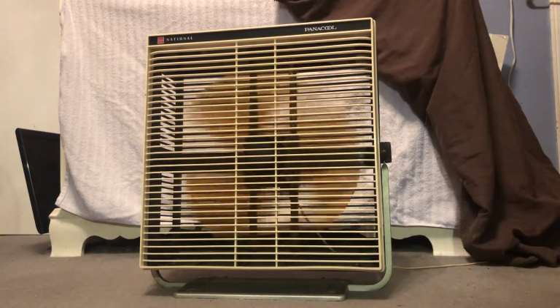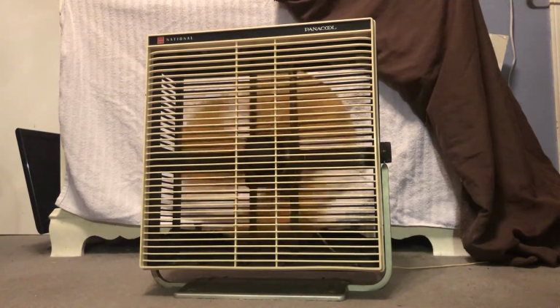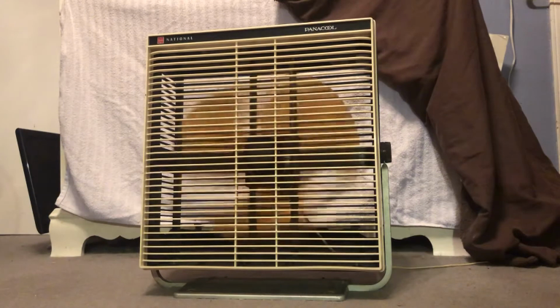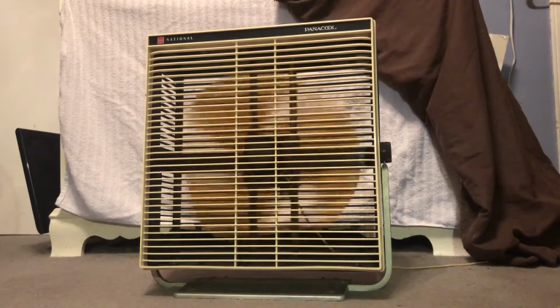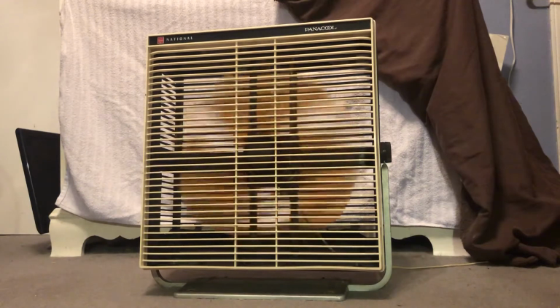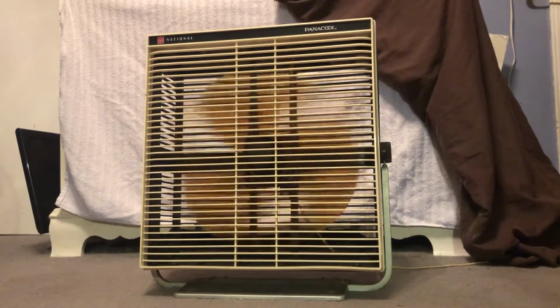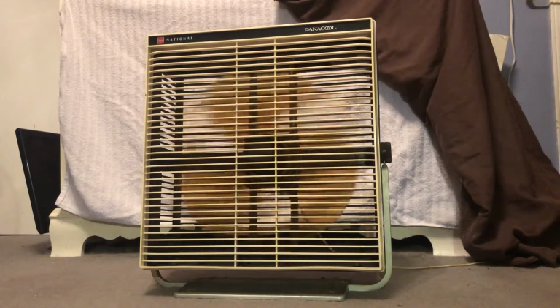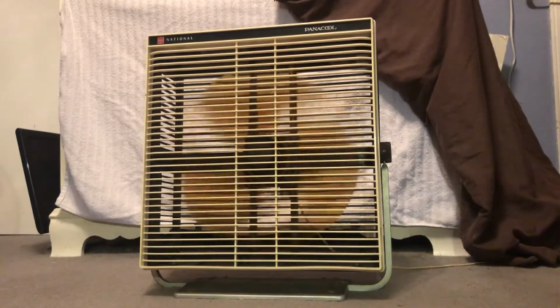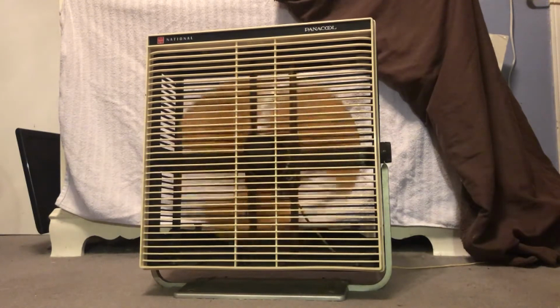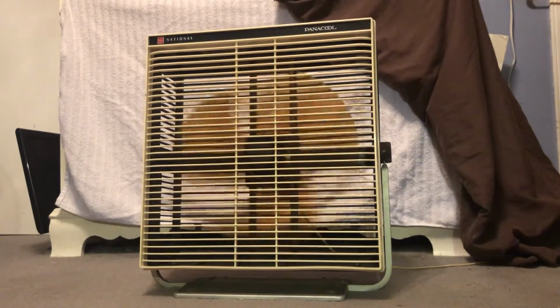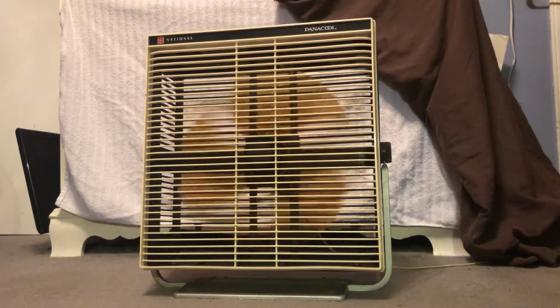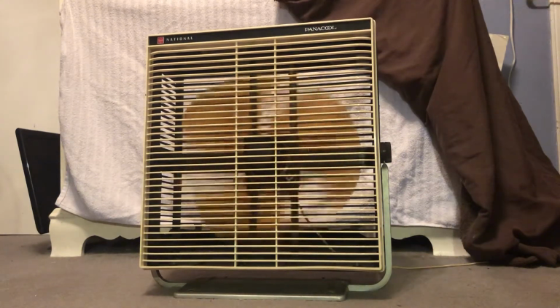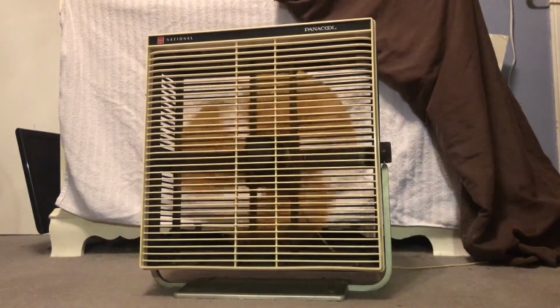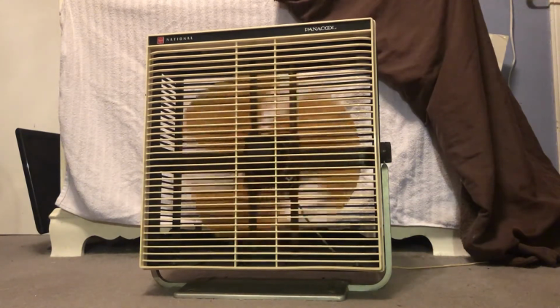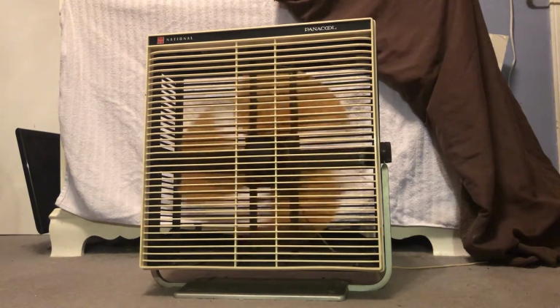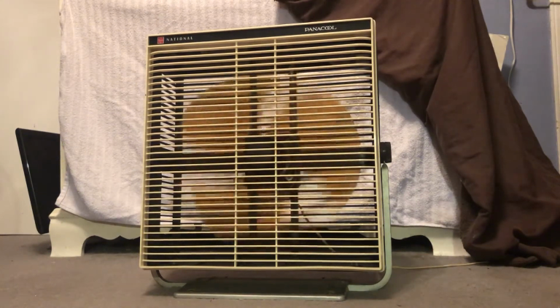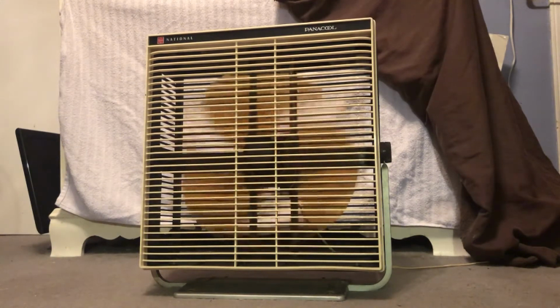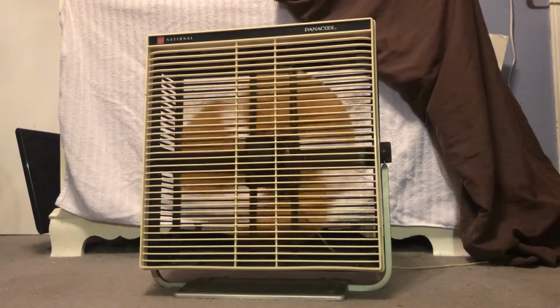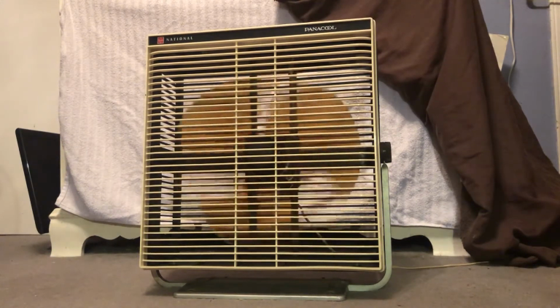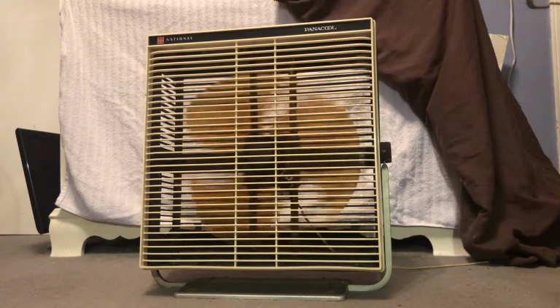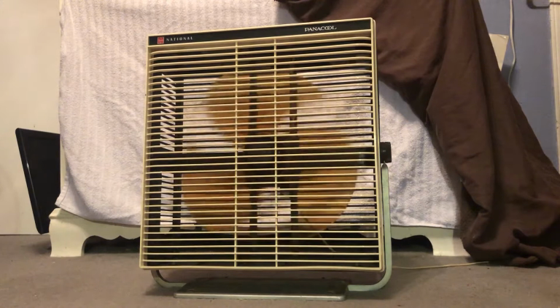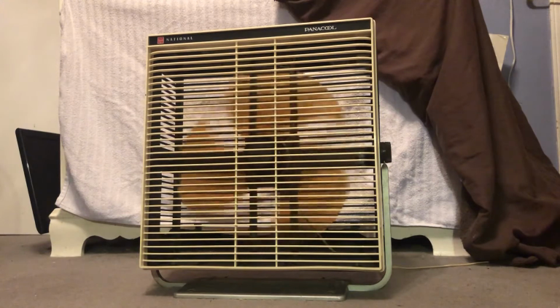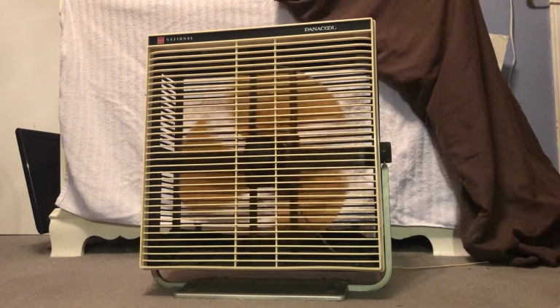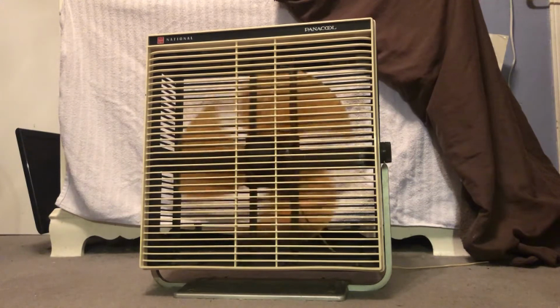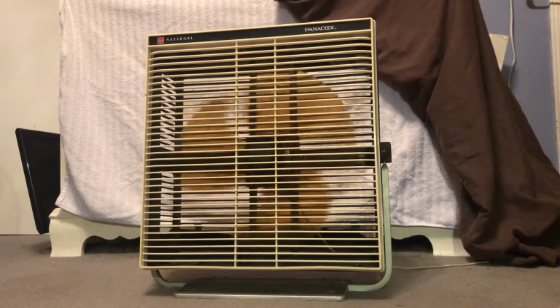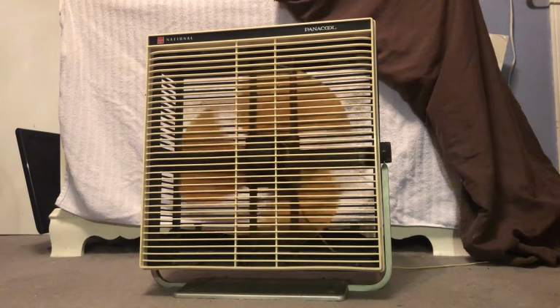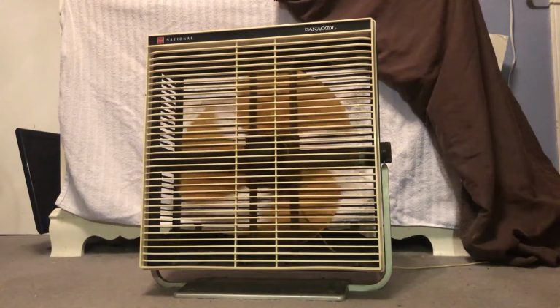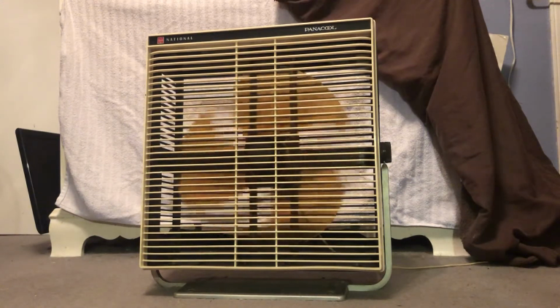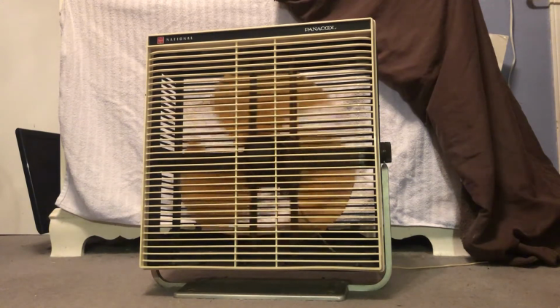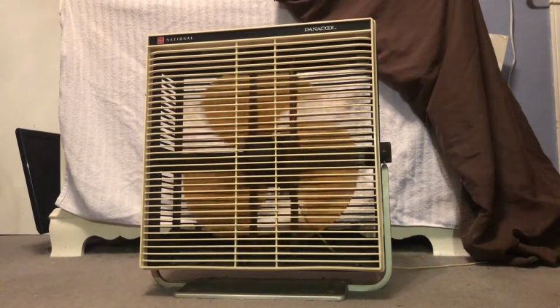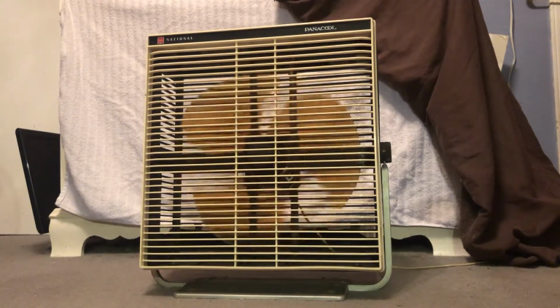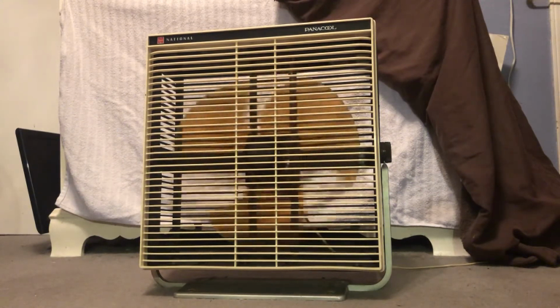I put some oil in it when I first got it and it's been sitting for a while, but it still has a pretty good solid spin-down. My Casablanca ceiling fan above is on low, so it's probably going to interfere a bit.